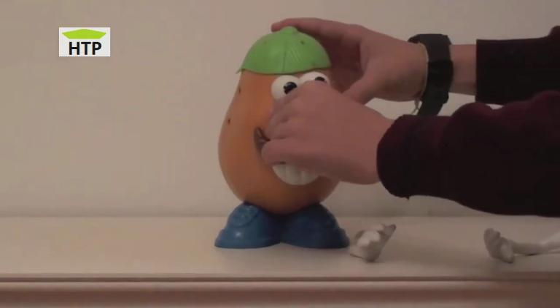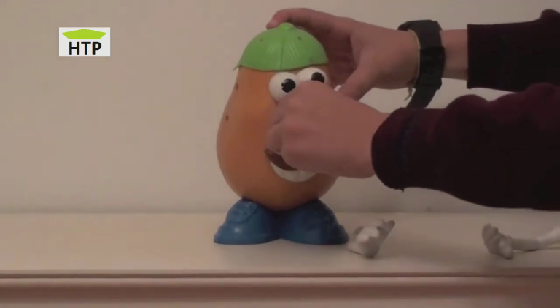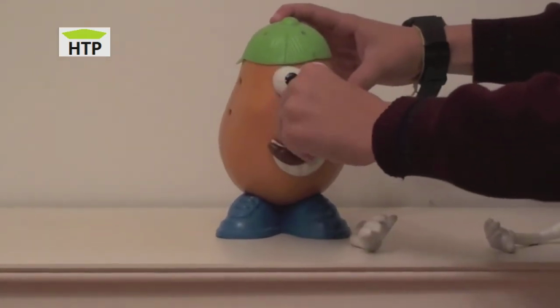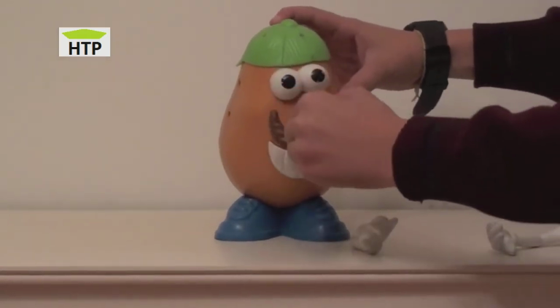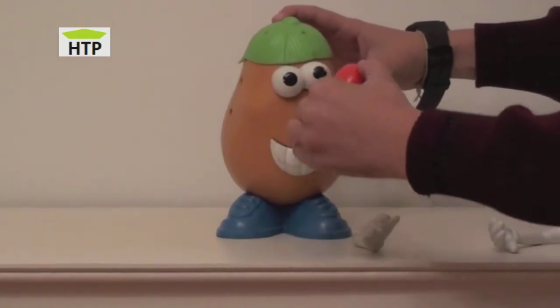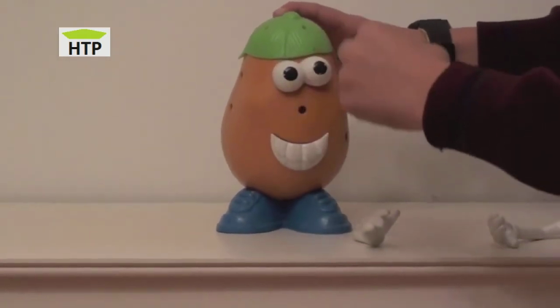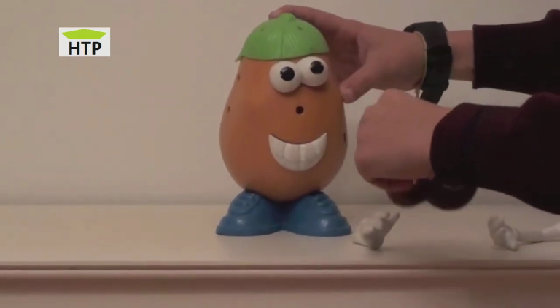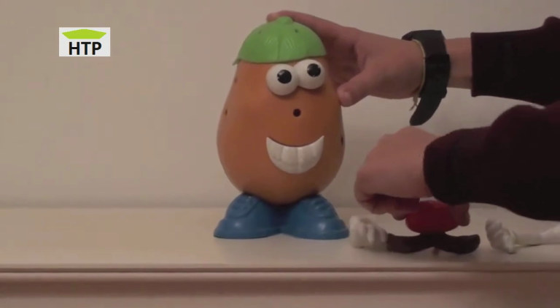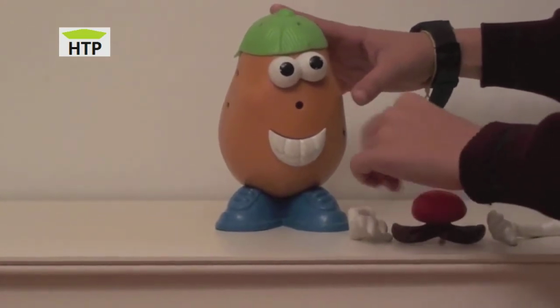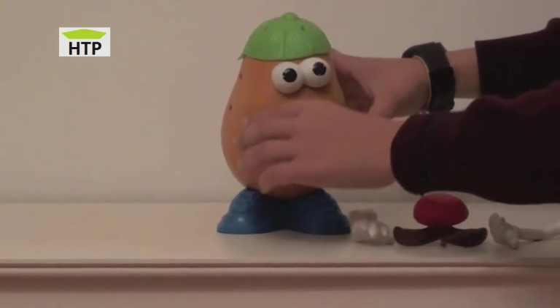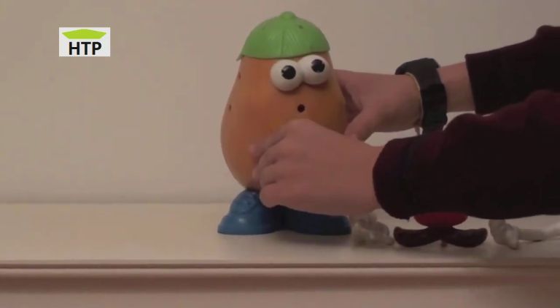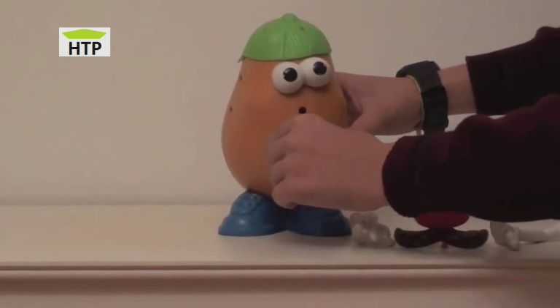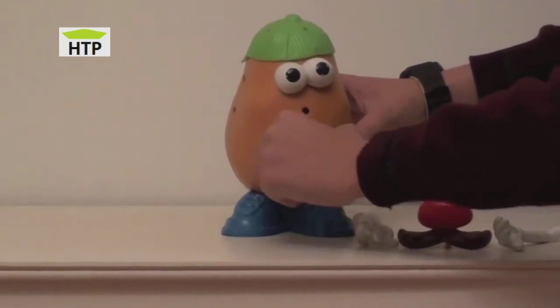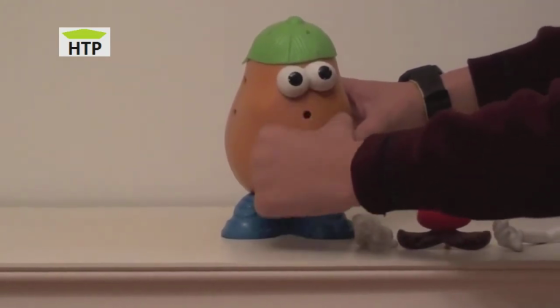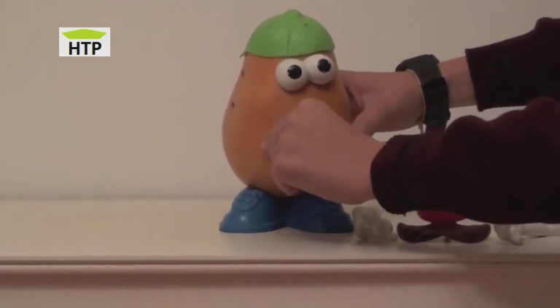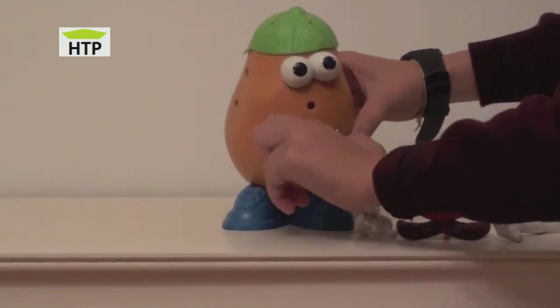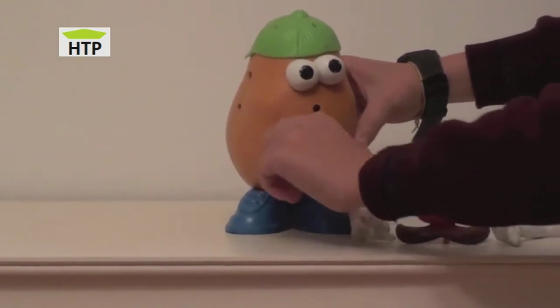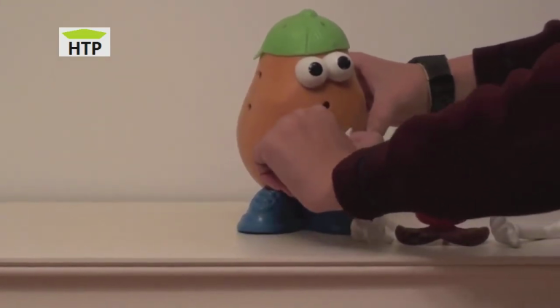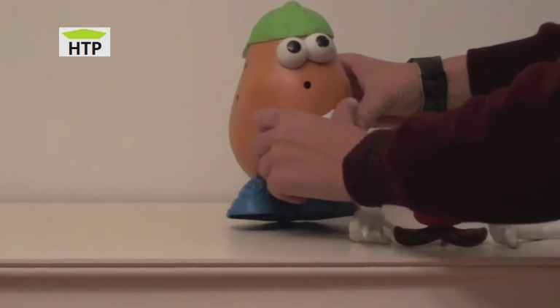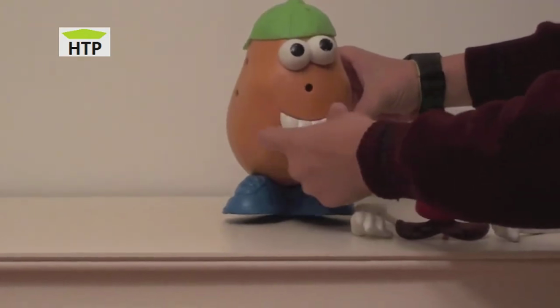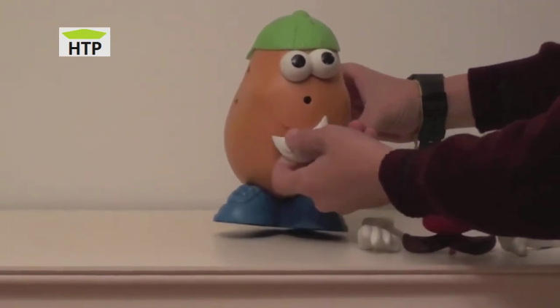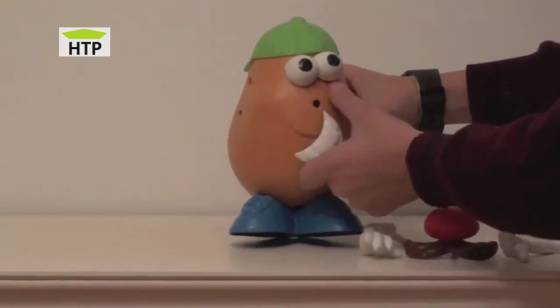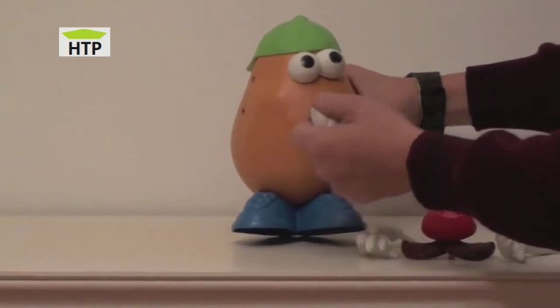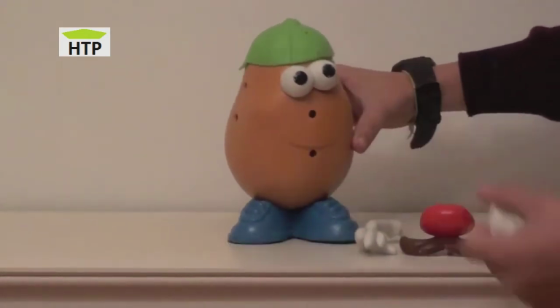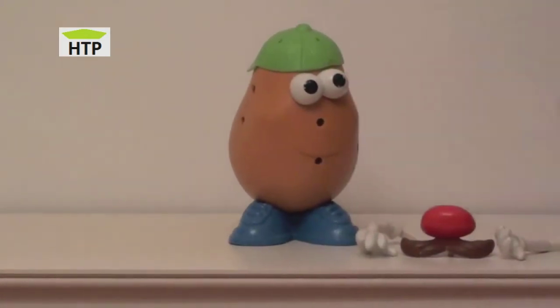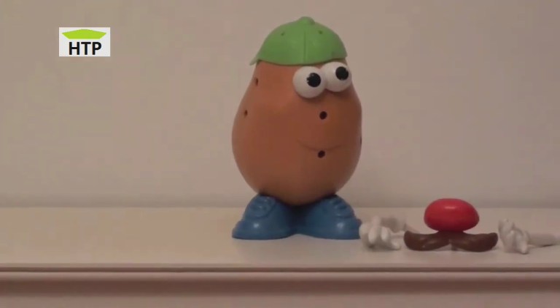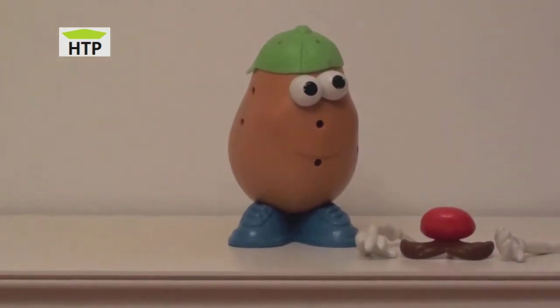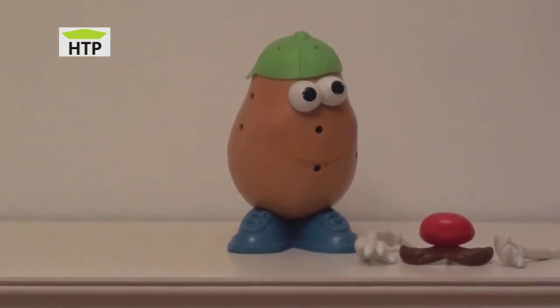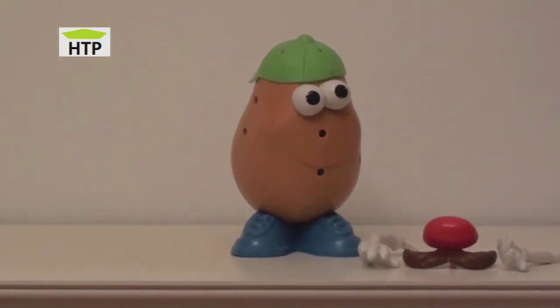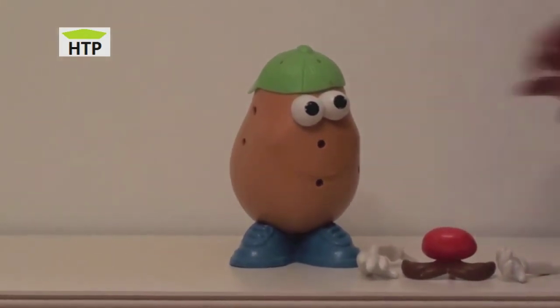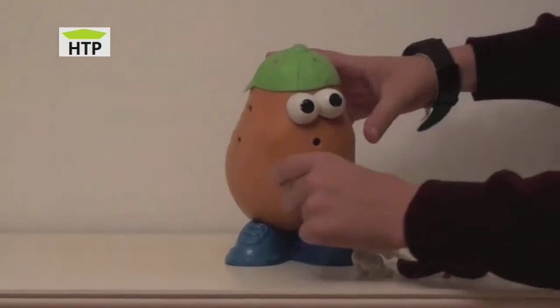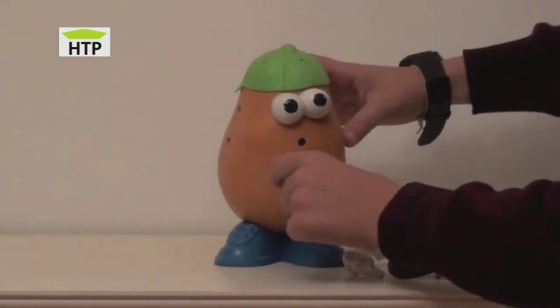You can check his nose, his mouth, everything. You can take it off and put it wherever you like to play around. There you go — Mr. Potato Head with just his eyes.